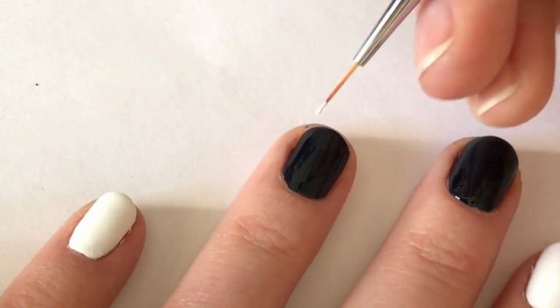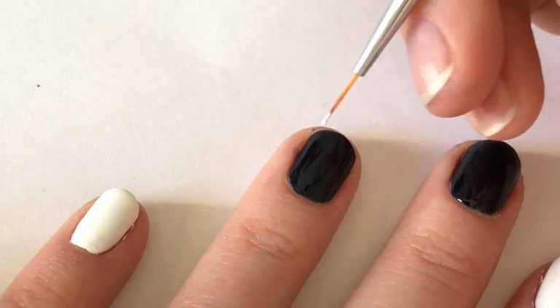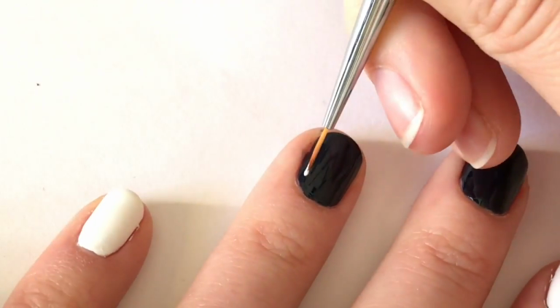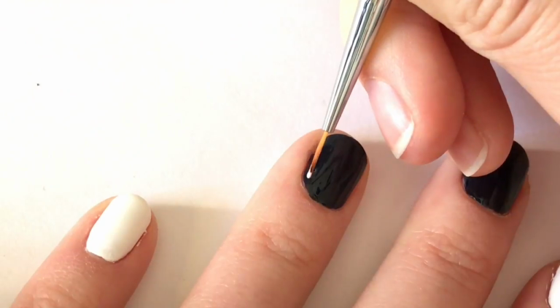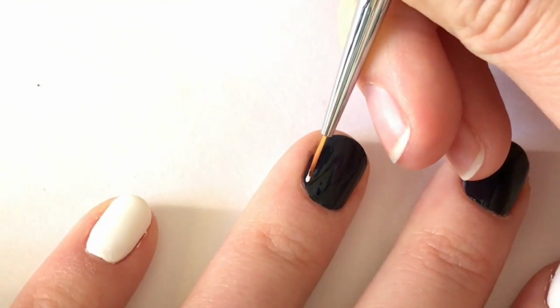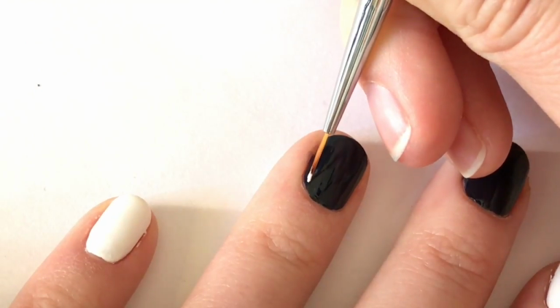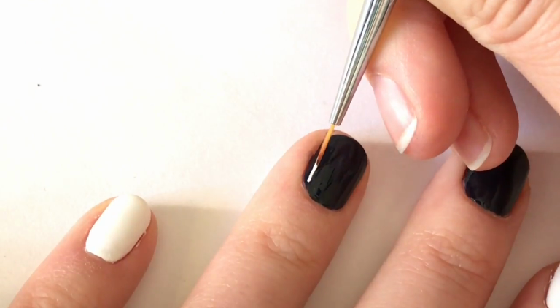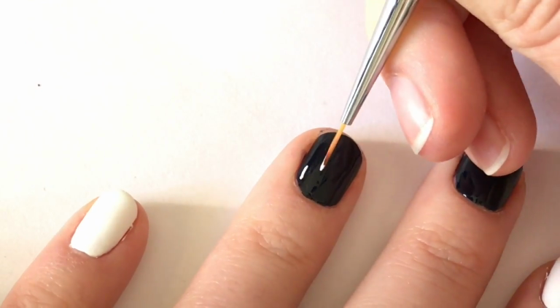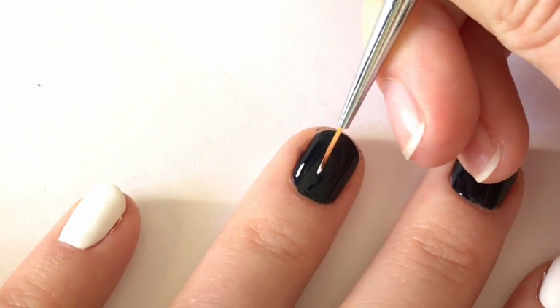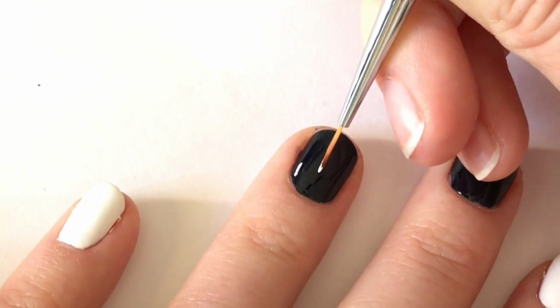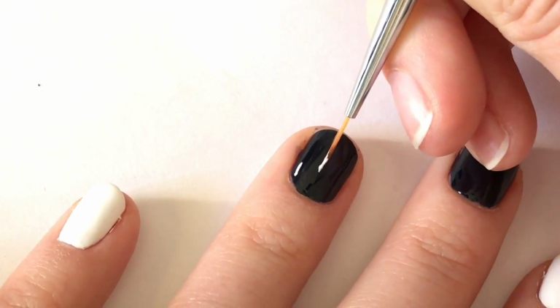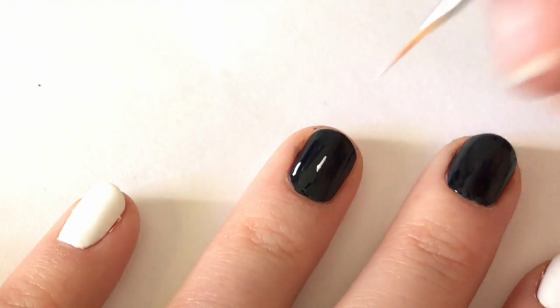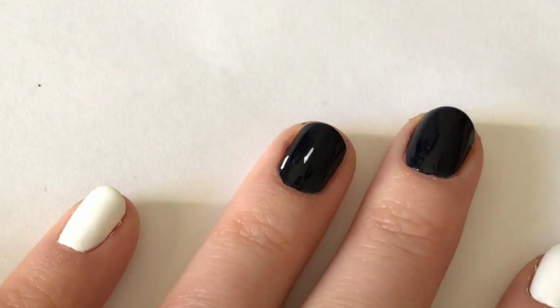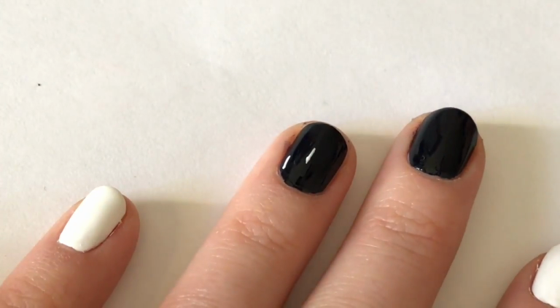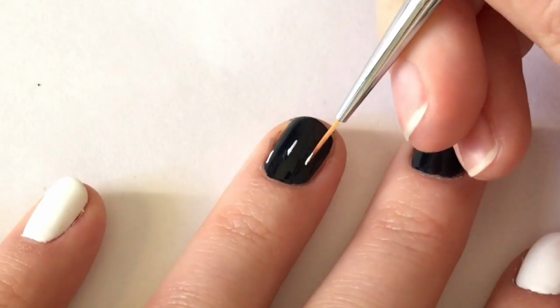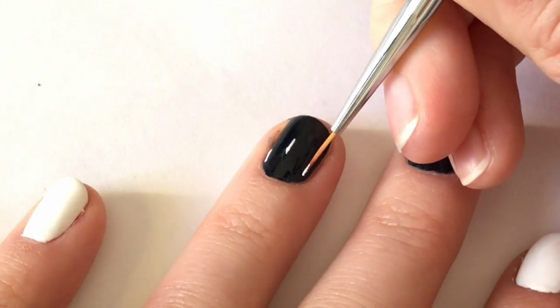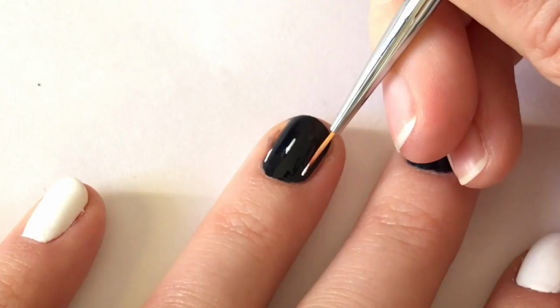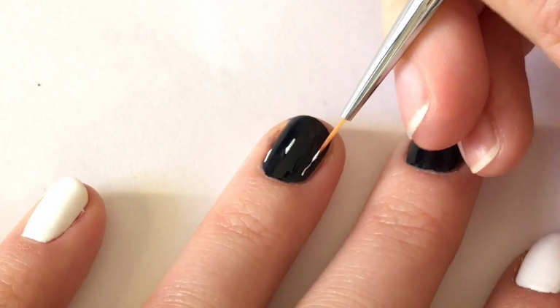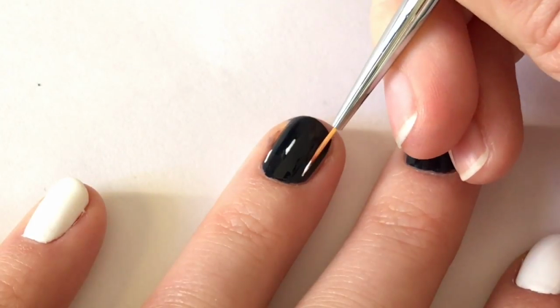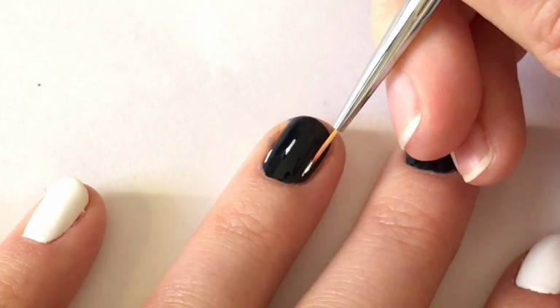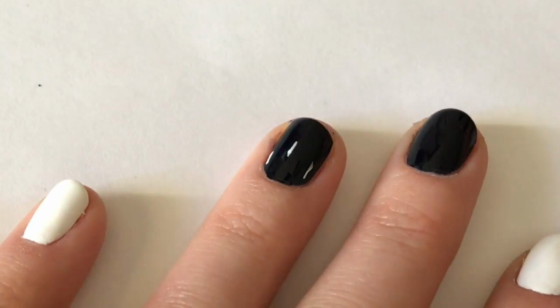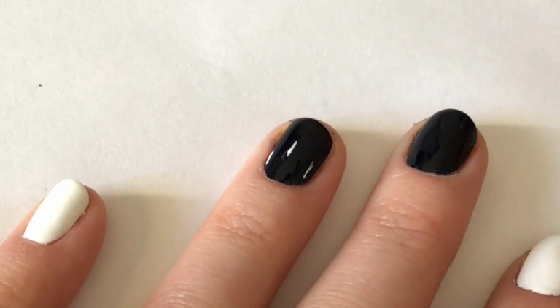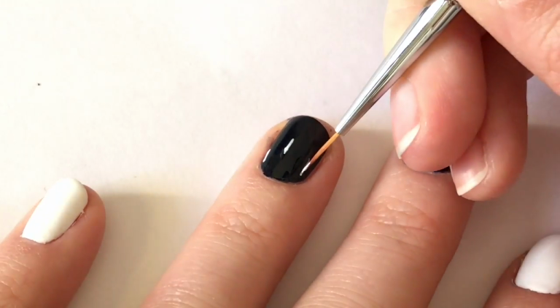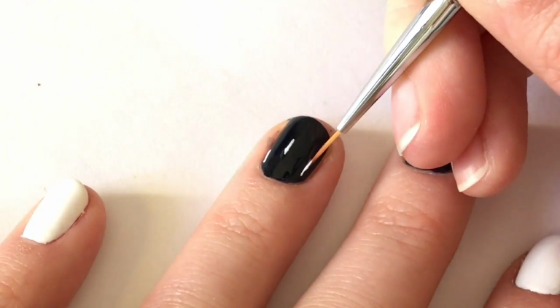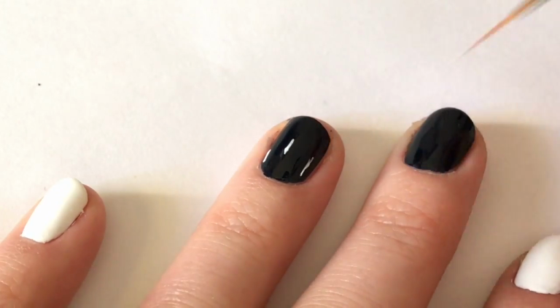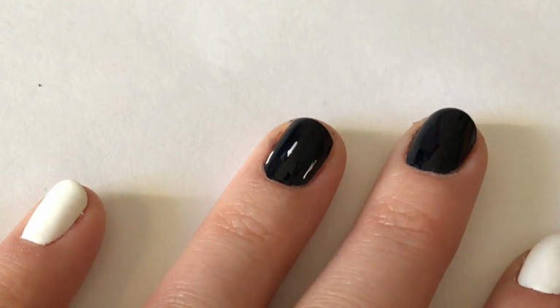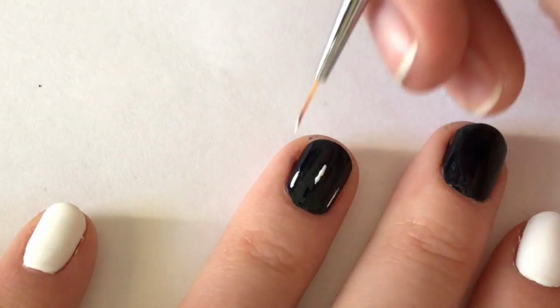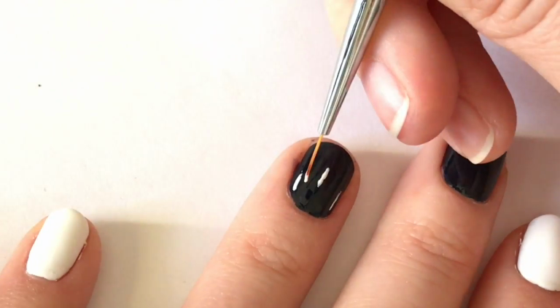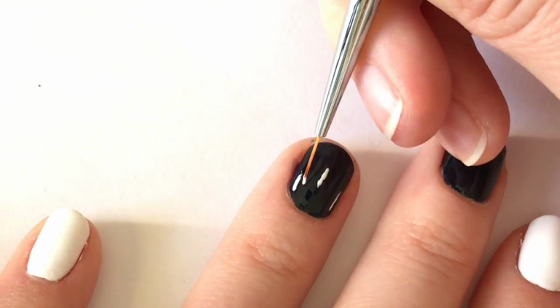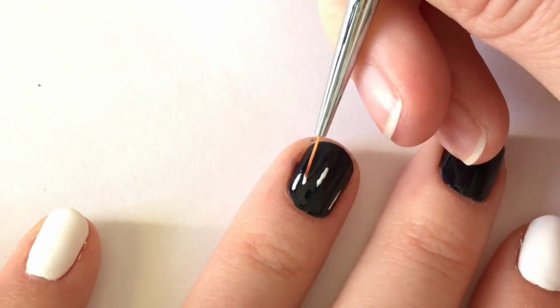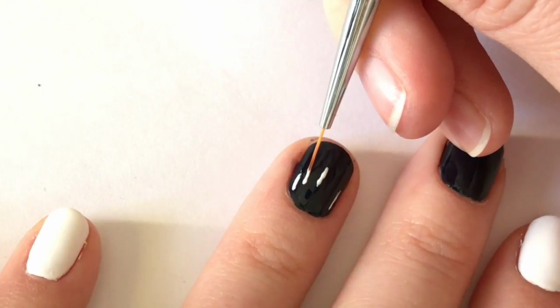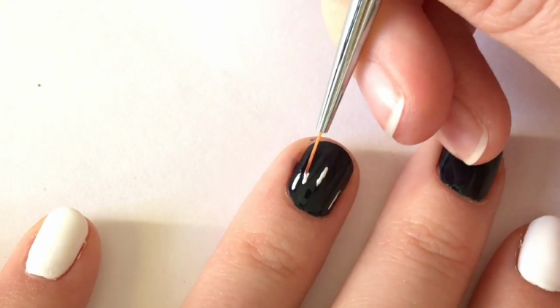For this nail art, I'm going to start by creating three thin lines with Essie Blanc in the shape of a triangle. I'm also going to fill them in with two shorter lines to complete the shape.